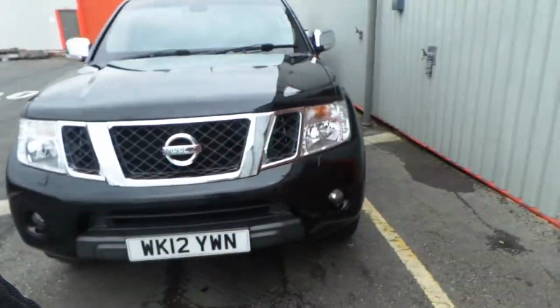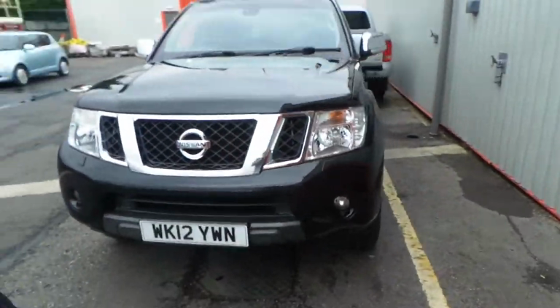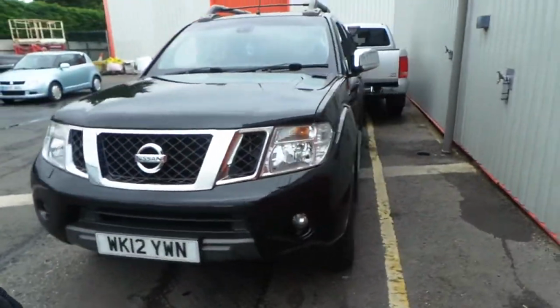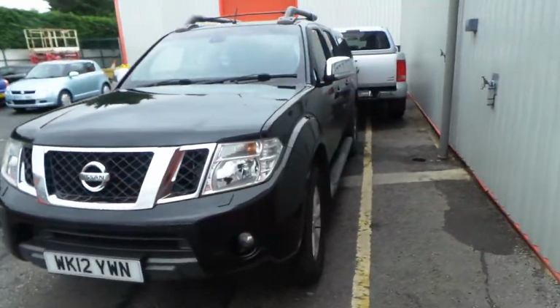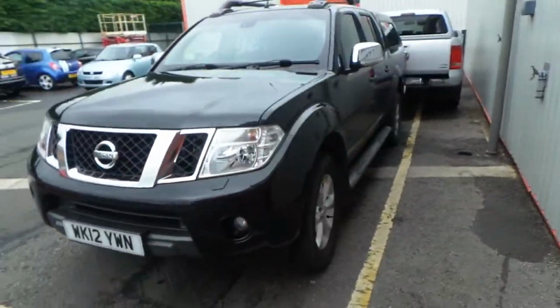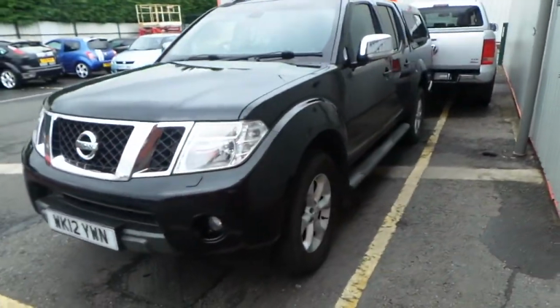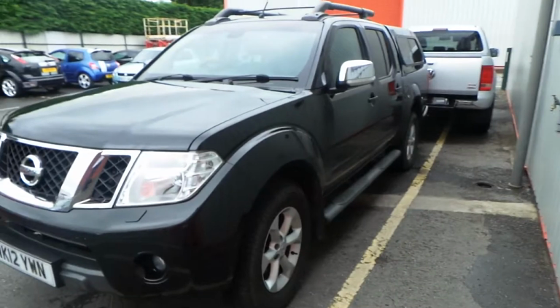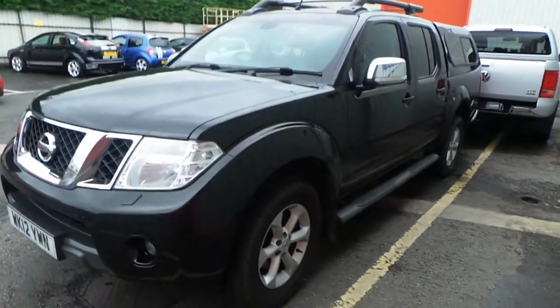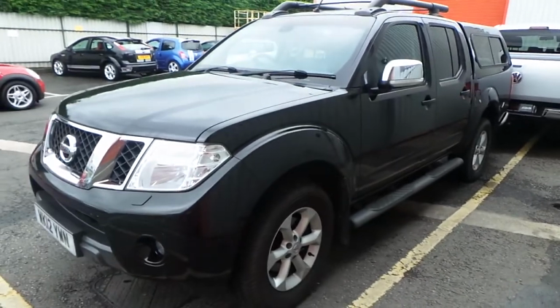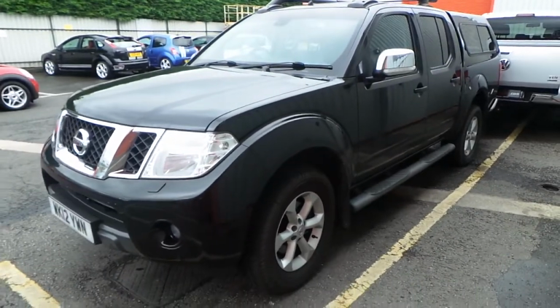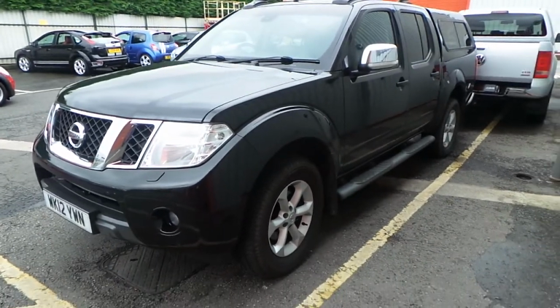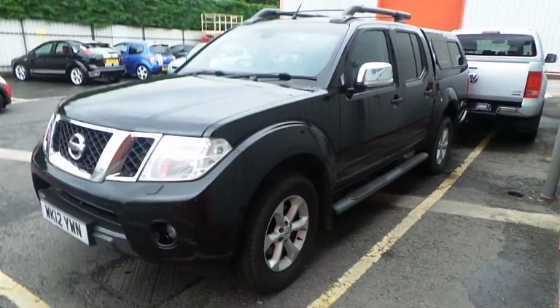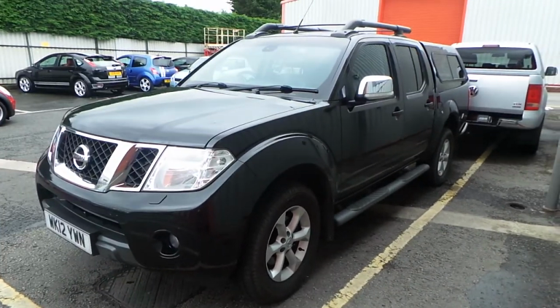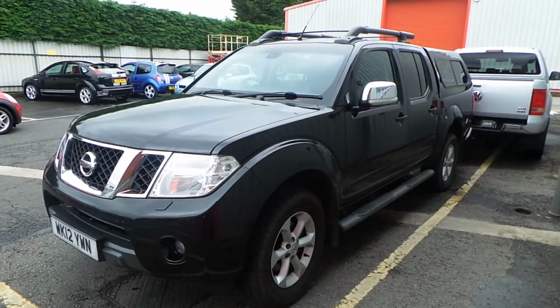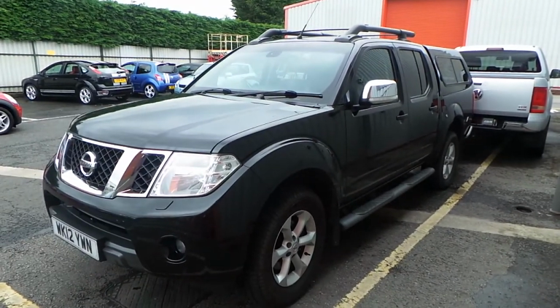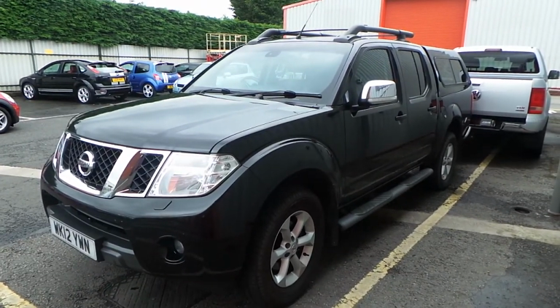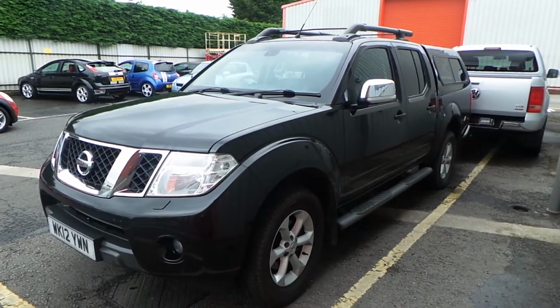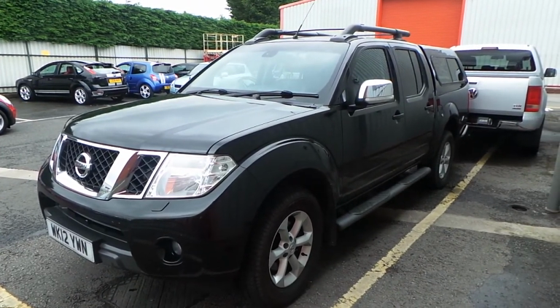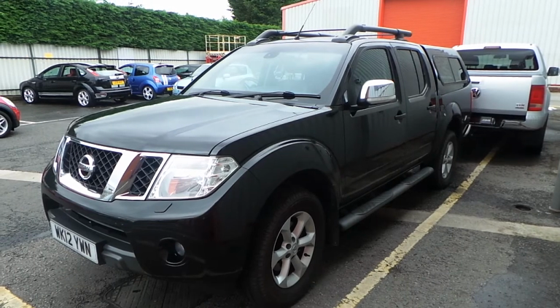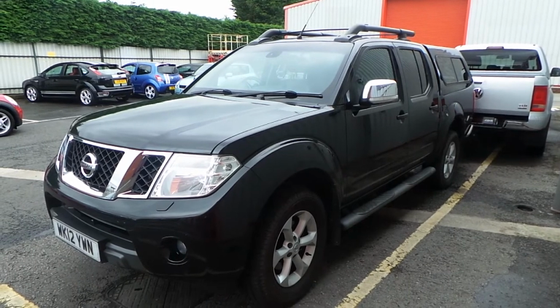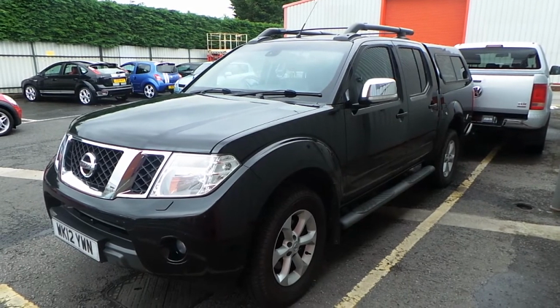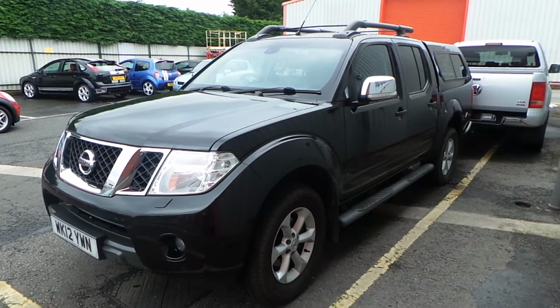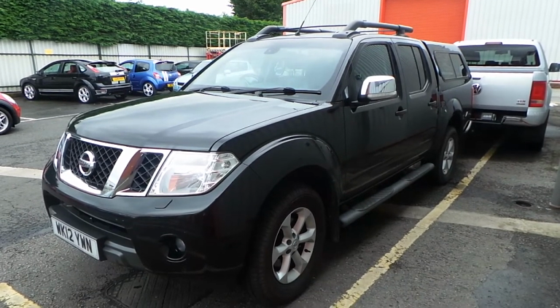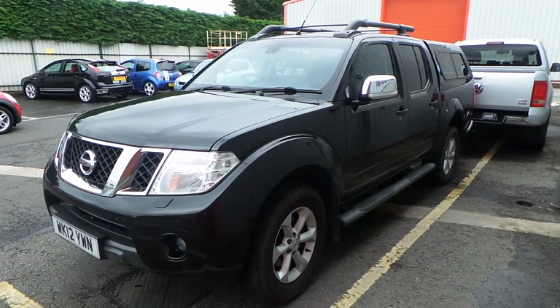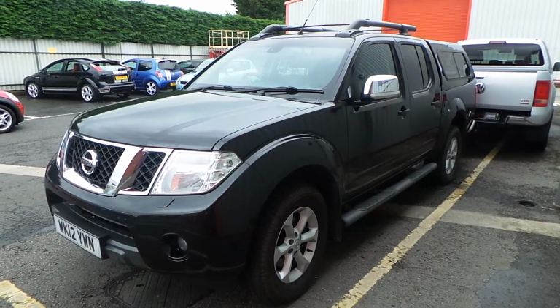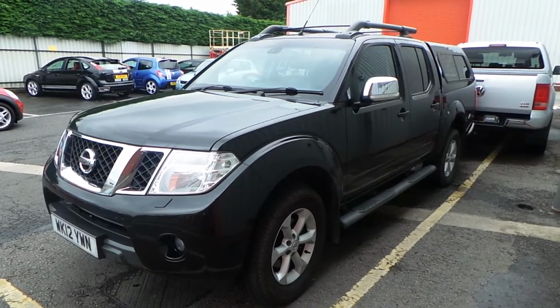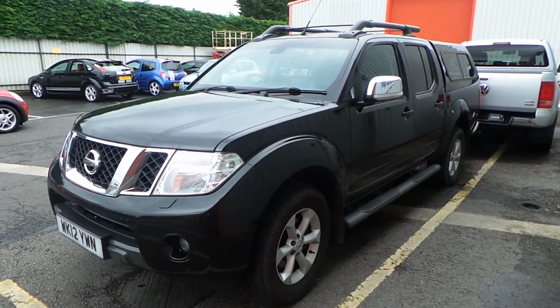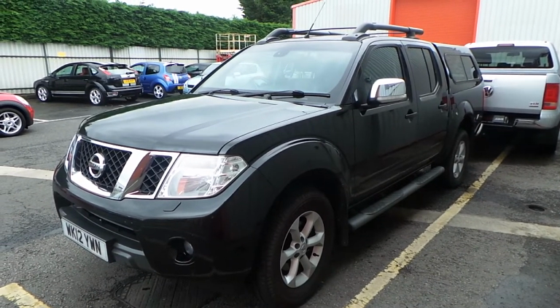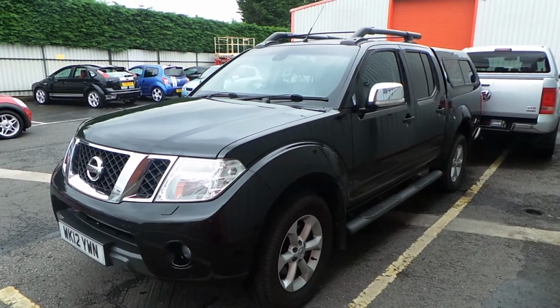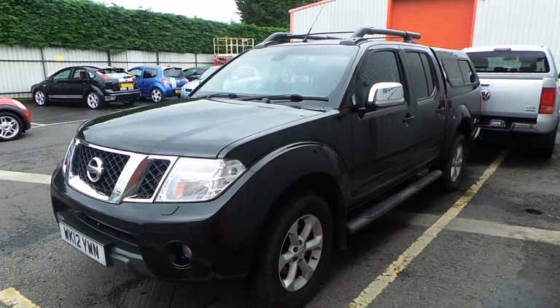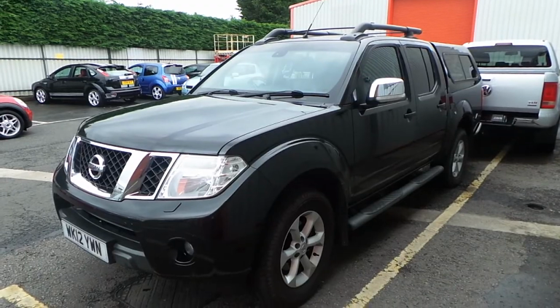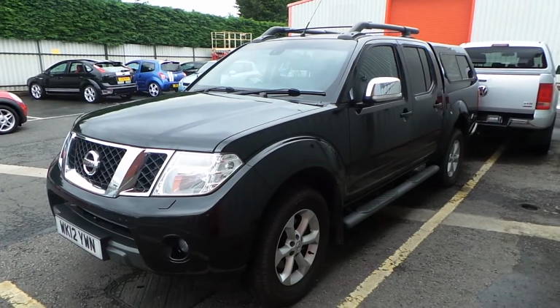The car's going to be up for £11,750, no VAT on it either, so if you're interested give us a shout. Partex and Finance available — you need to contact us through our website or Facebook. Thanks very much guys, cheers.